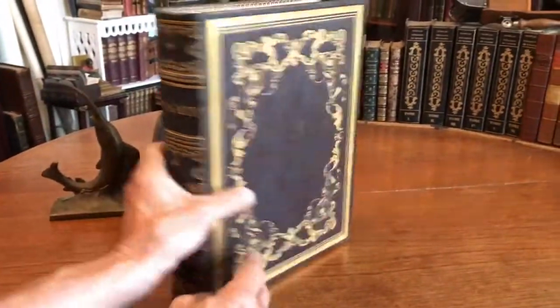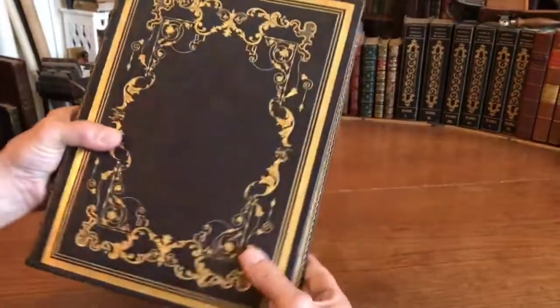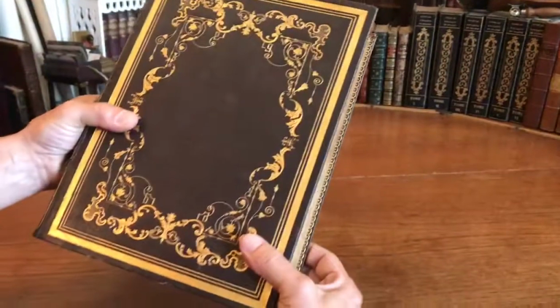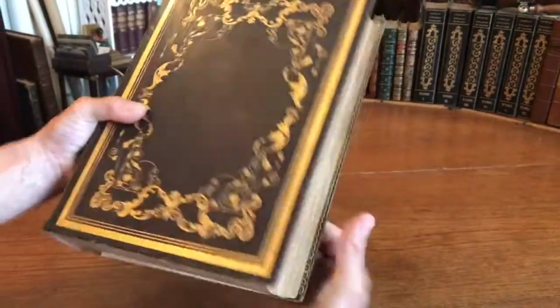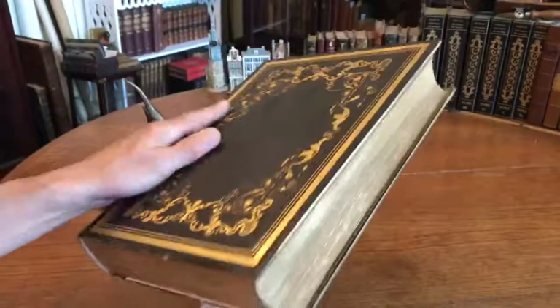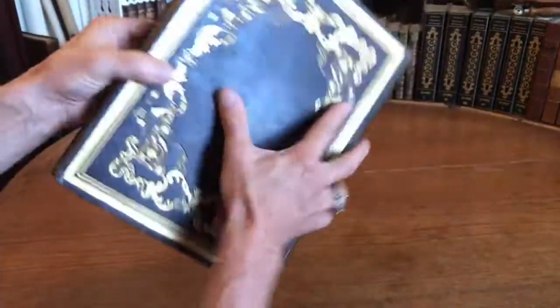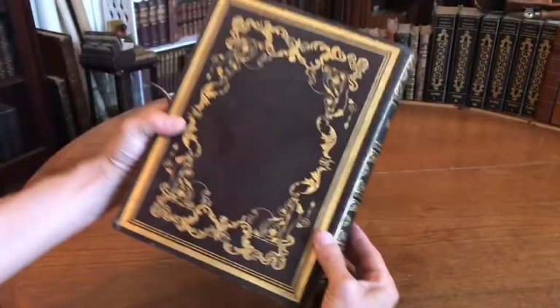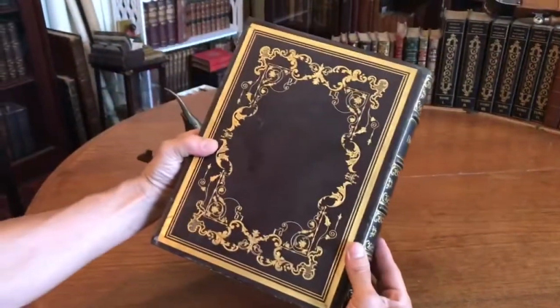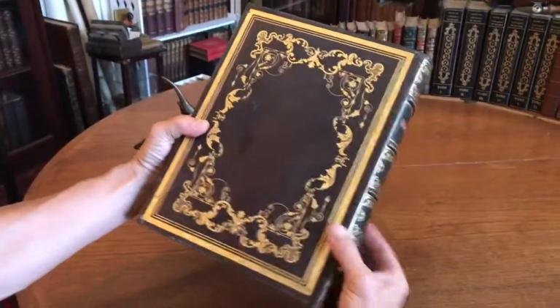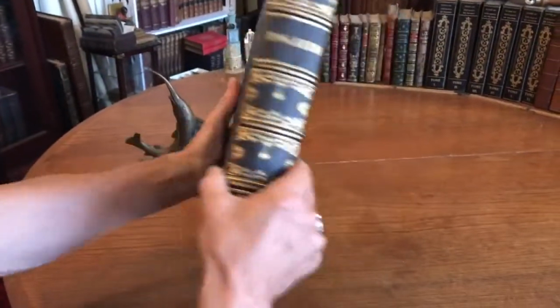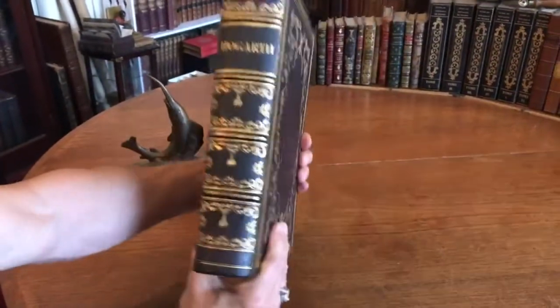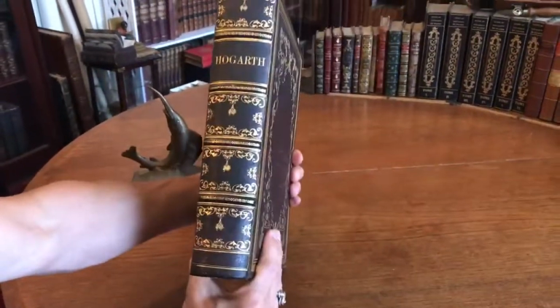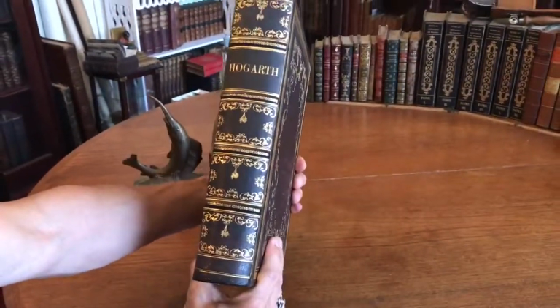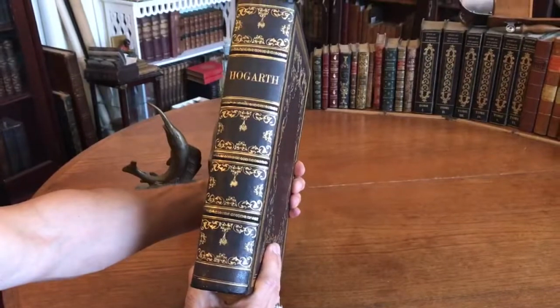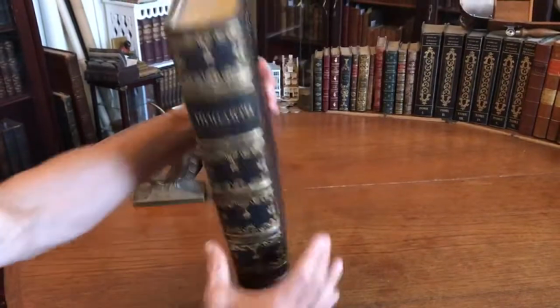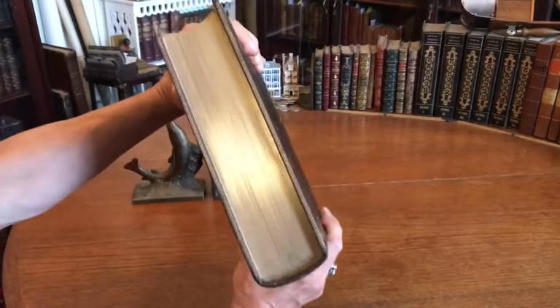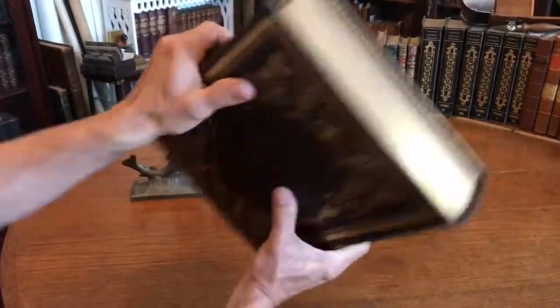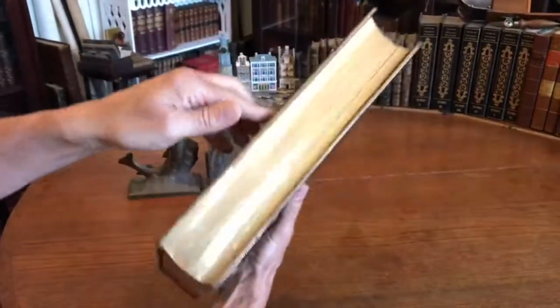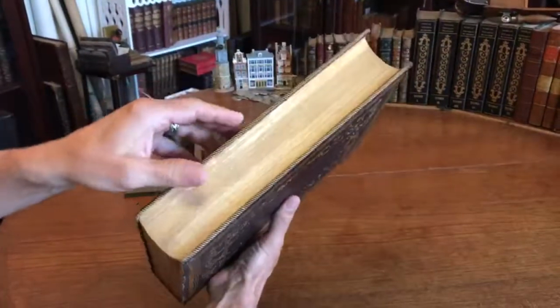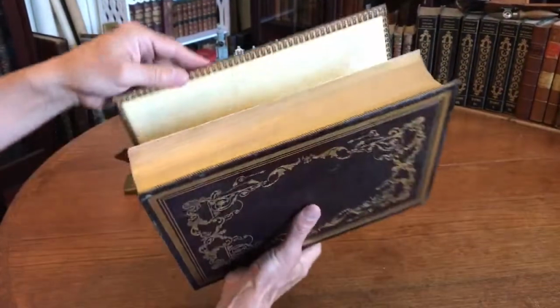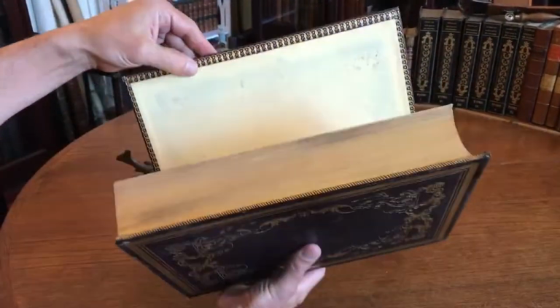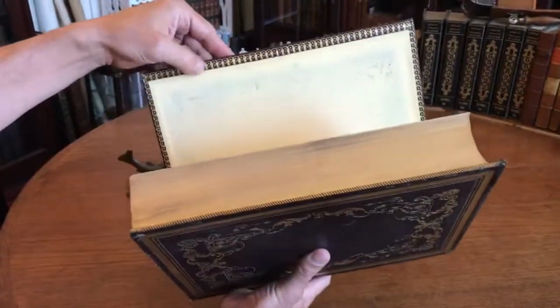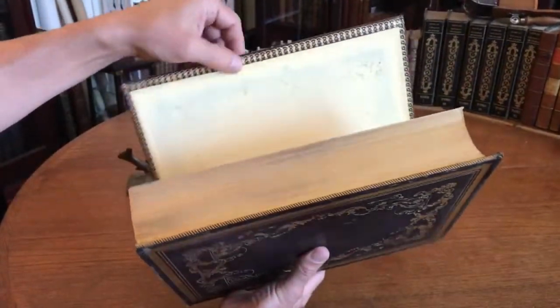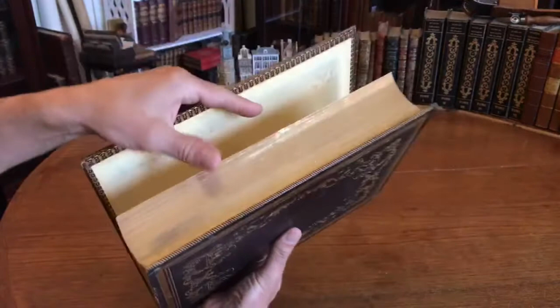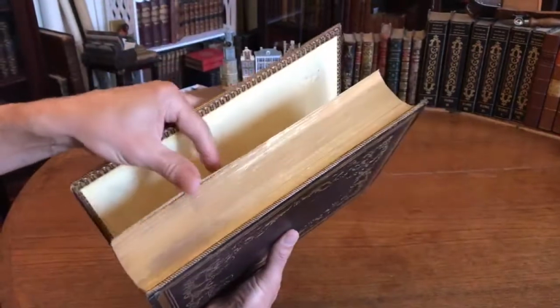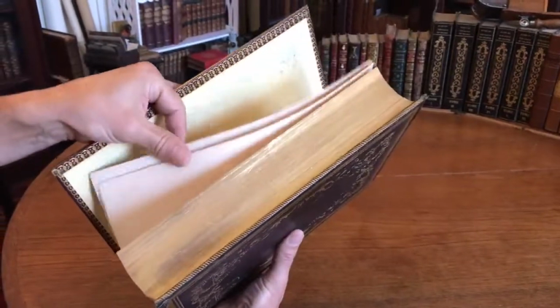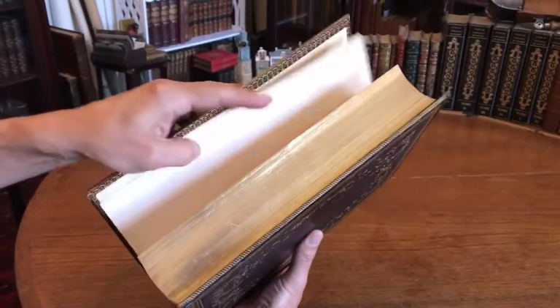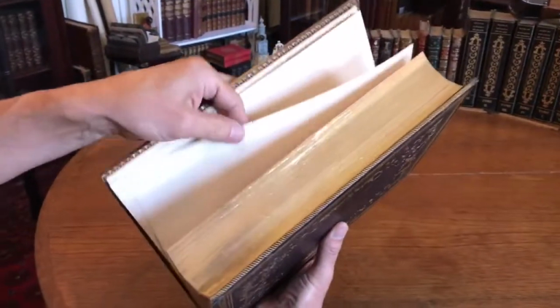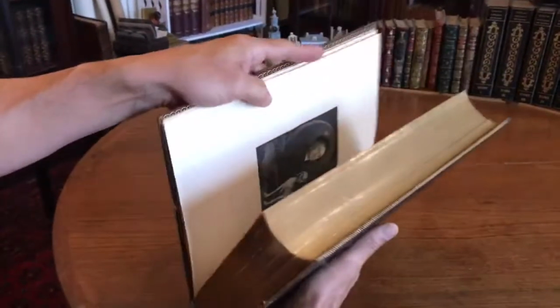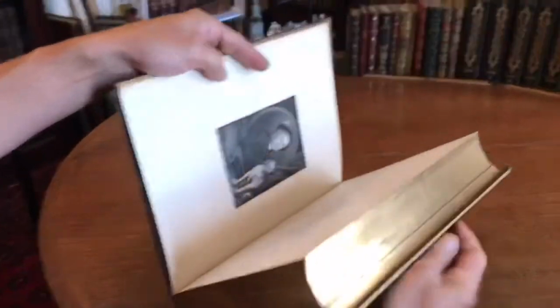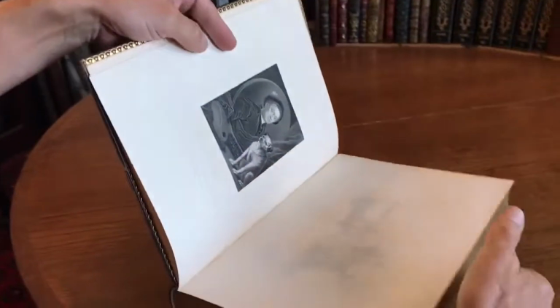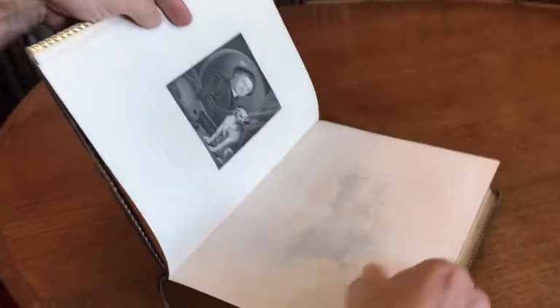It's beautiful — gilt decorated, all edges gilt, gilt dentals here. And when we take a look inside...